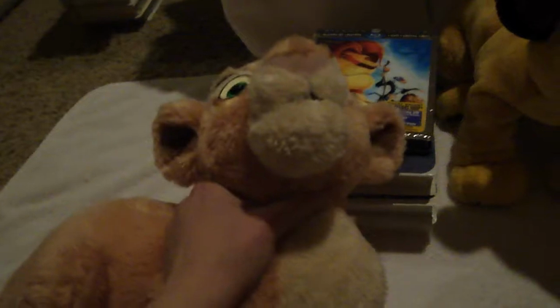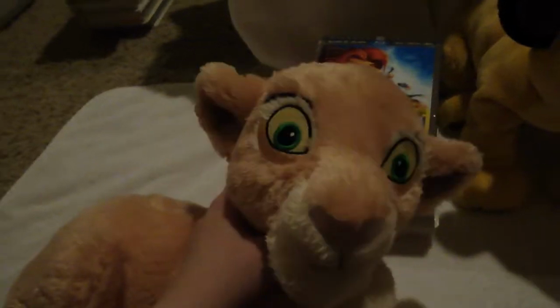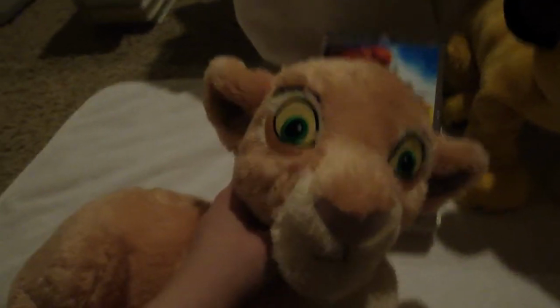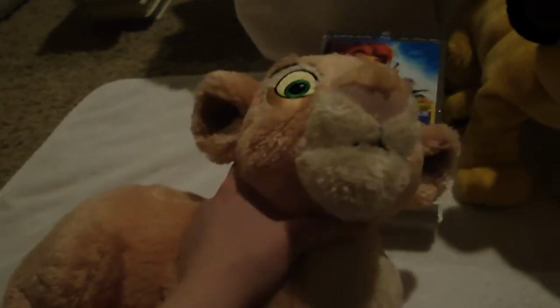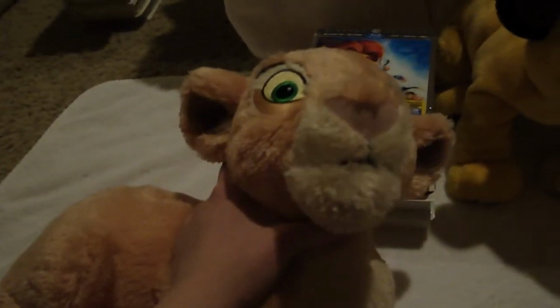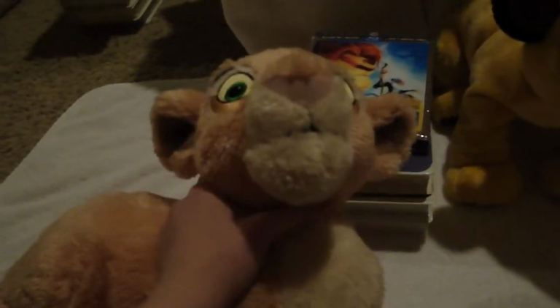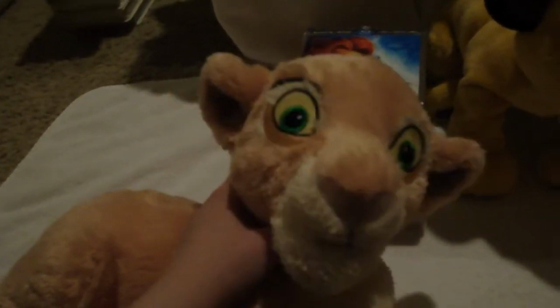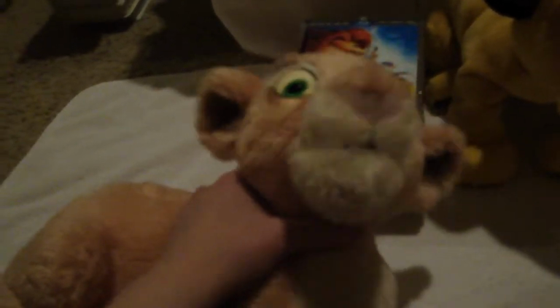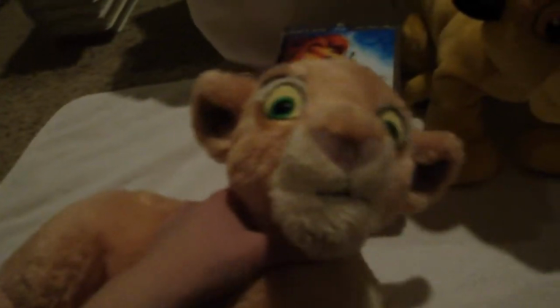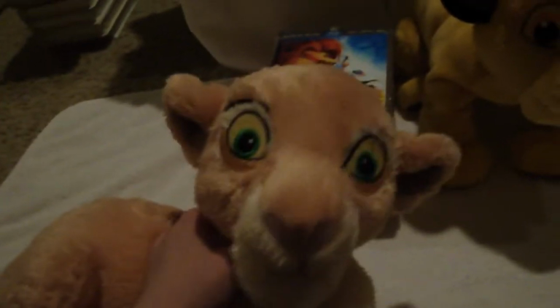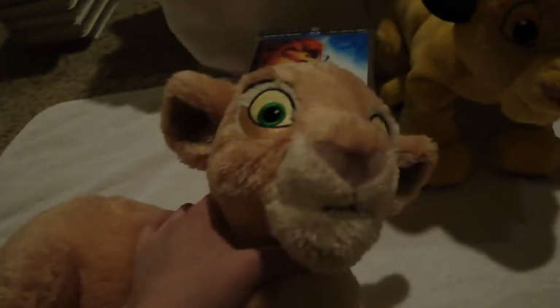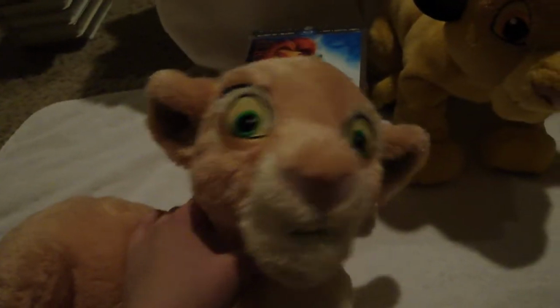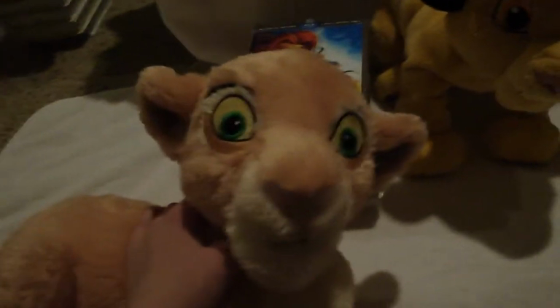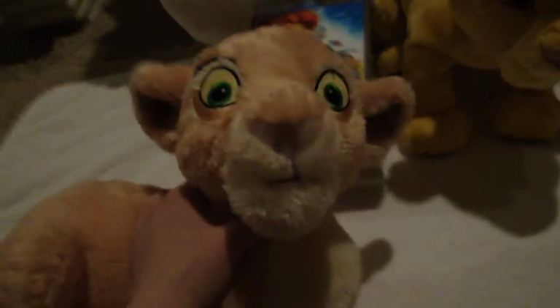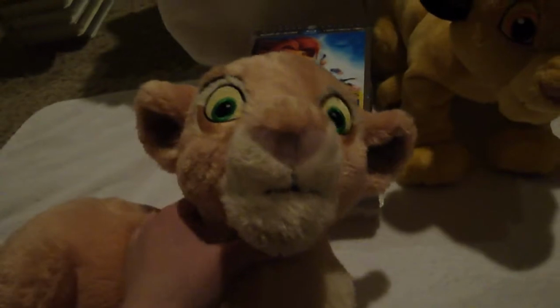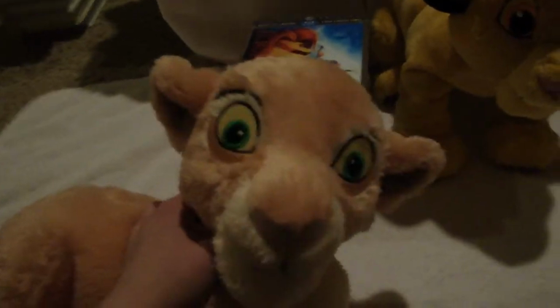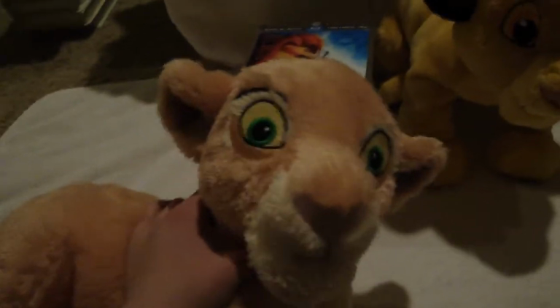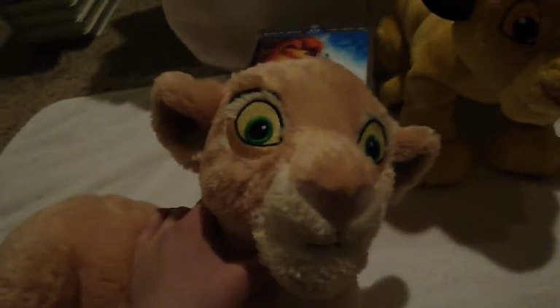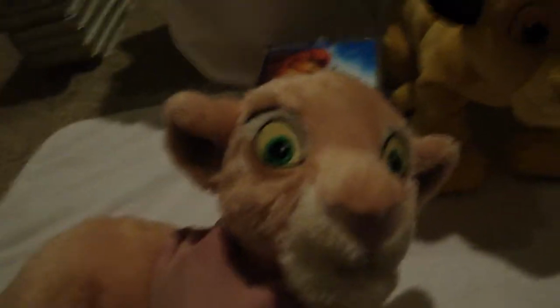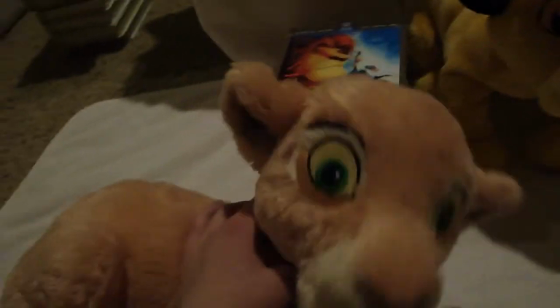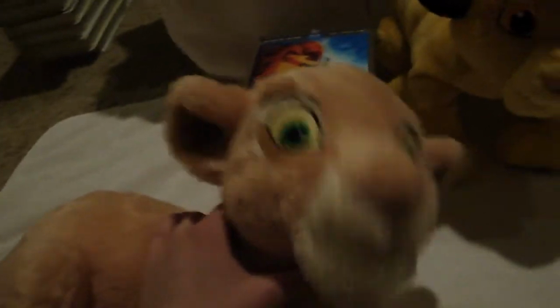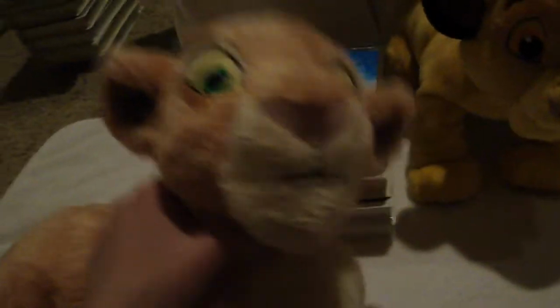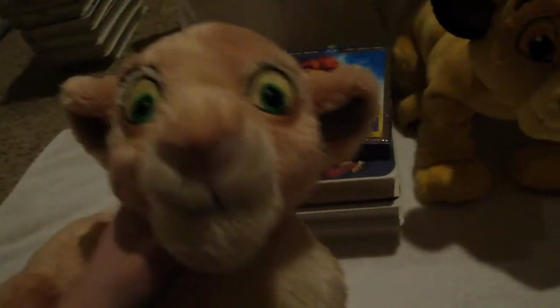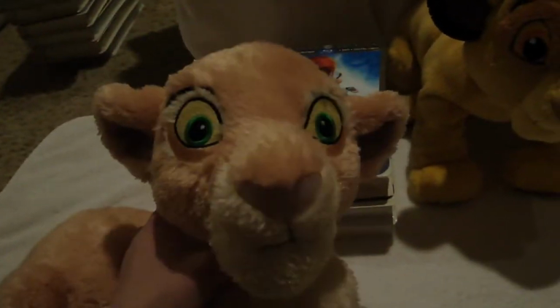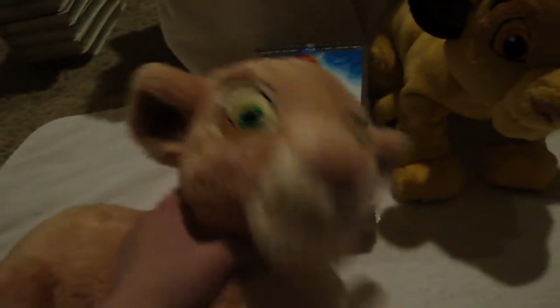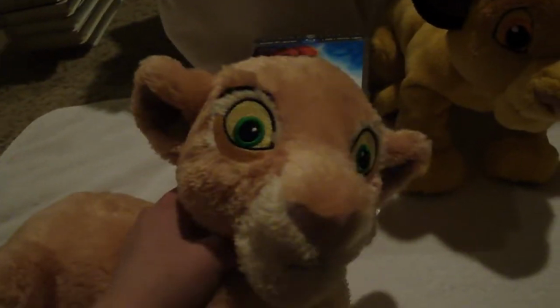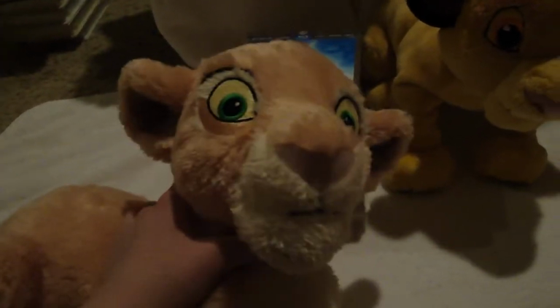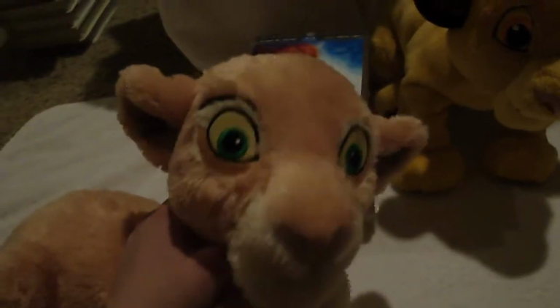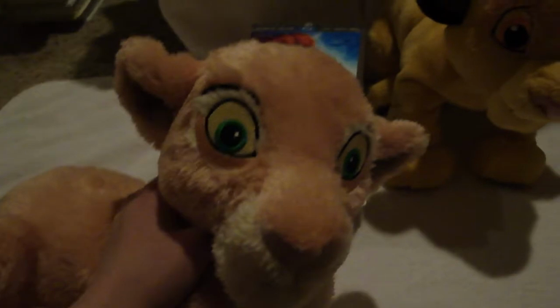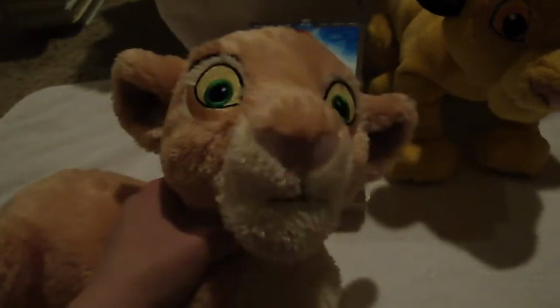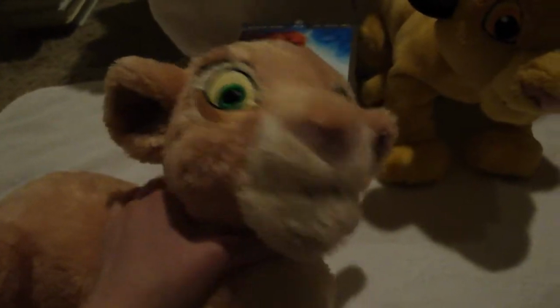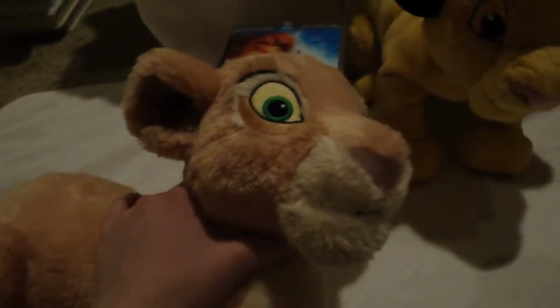Hey guys, it's Hannah Bolt Forever with Nala, and today I'm going to show you my Lion King collection. After showing you my Bolt collection, I thought I'd show you my other biggest collection, mainly plush, of Lion King.